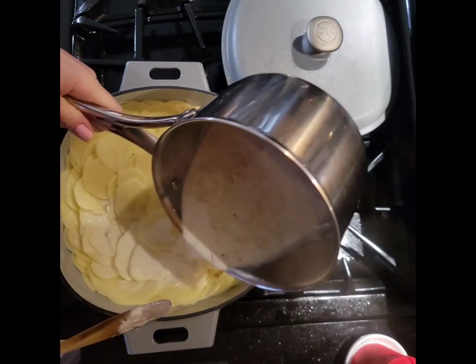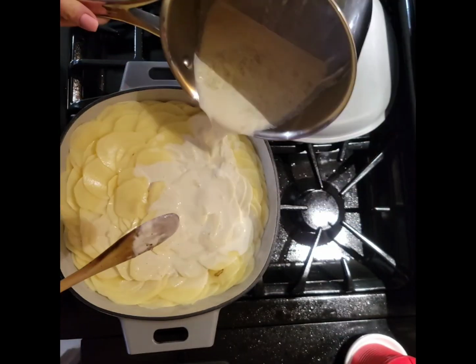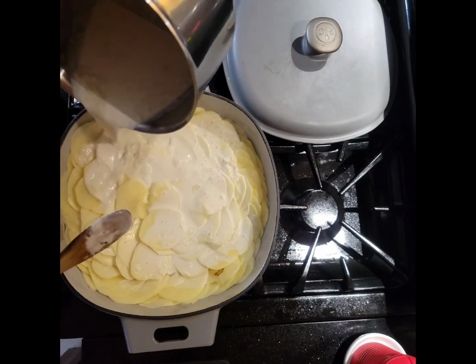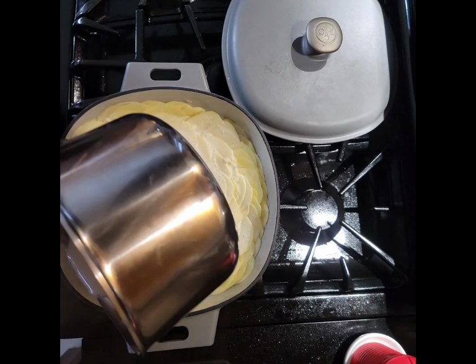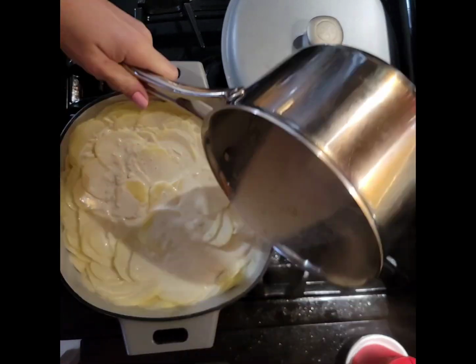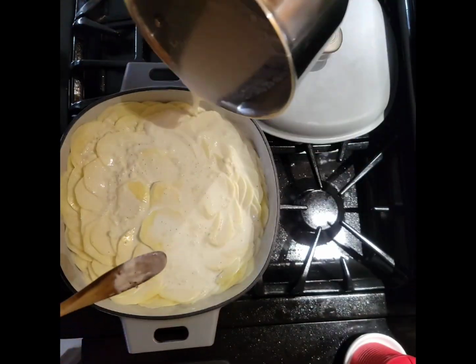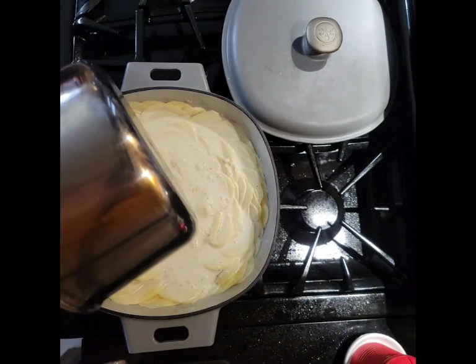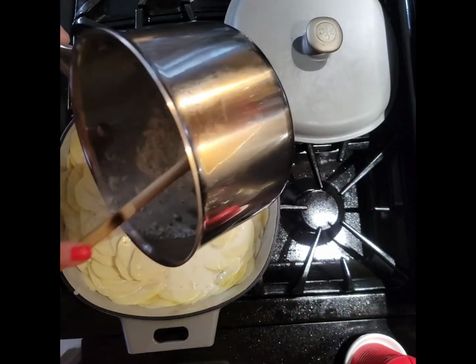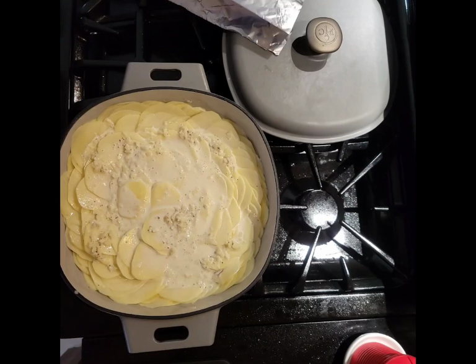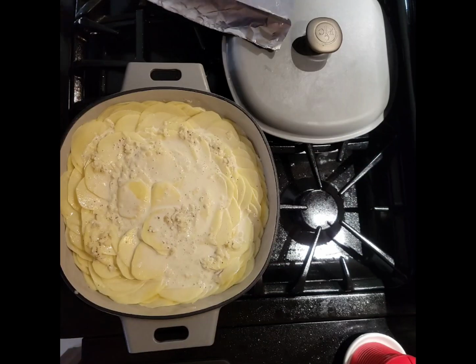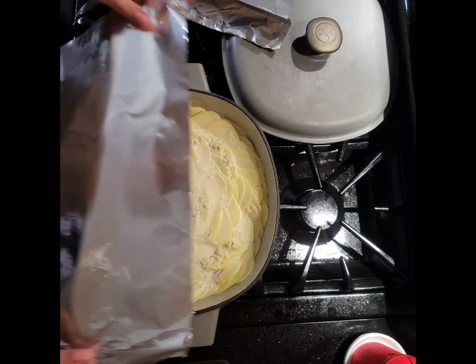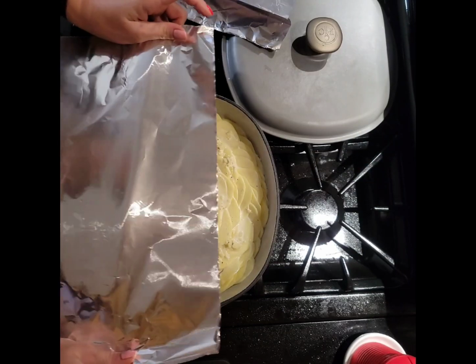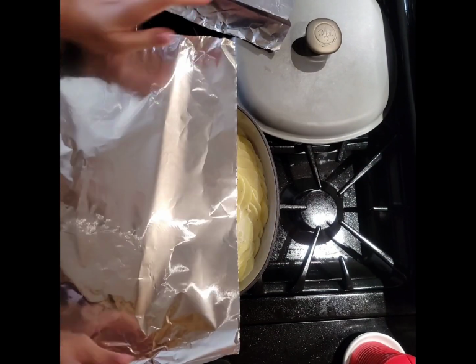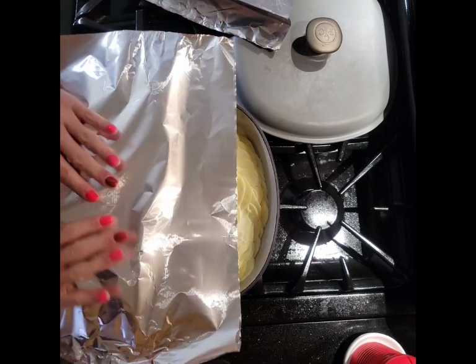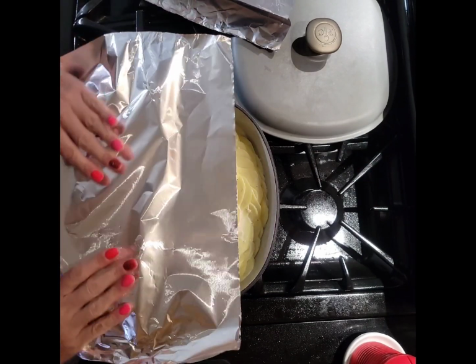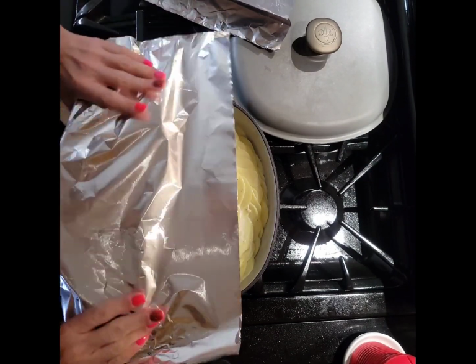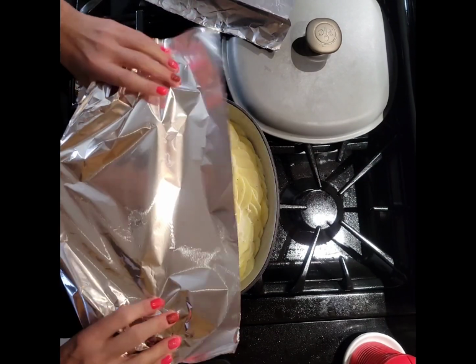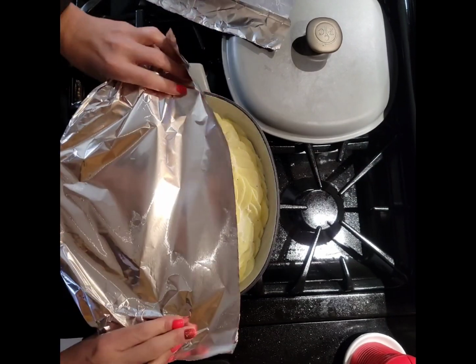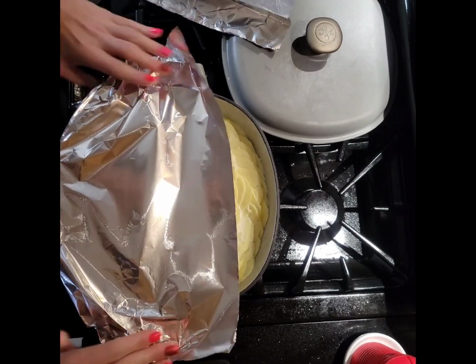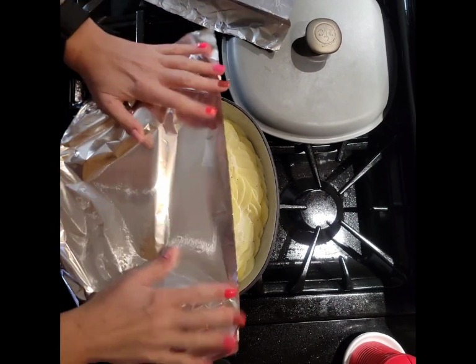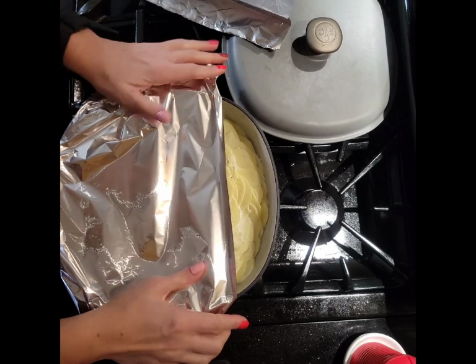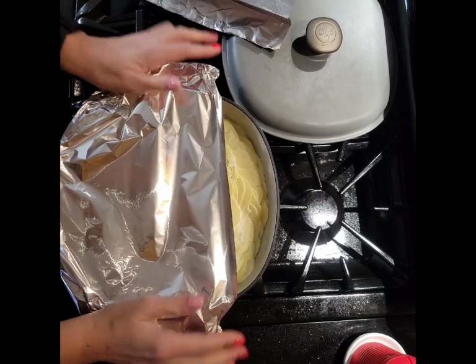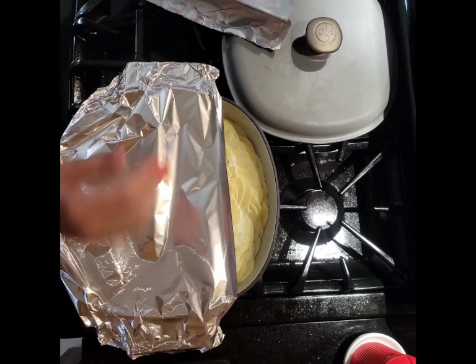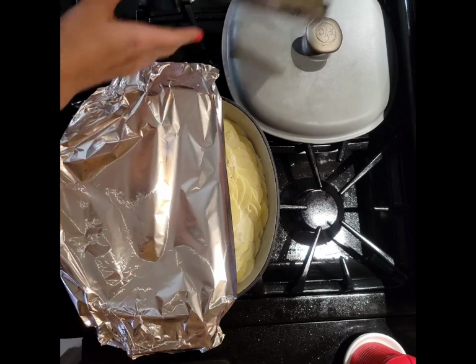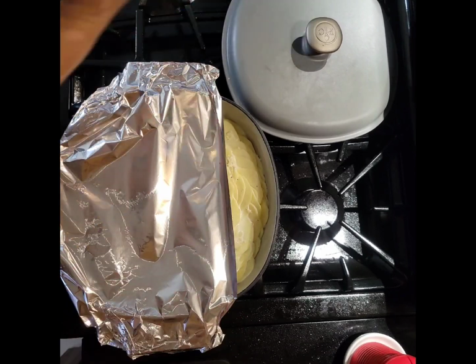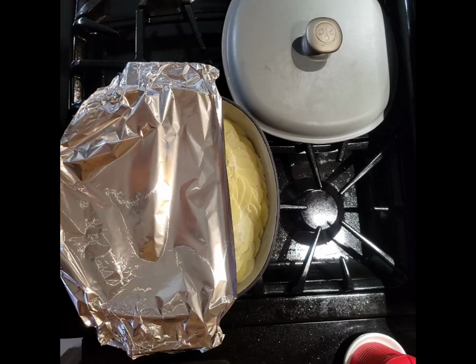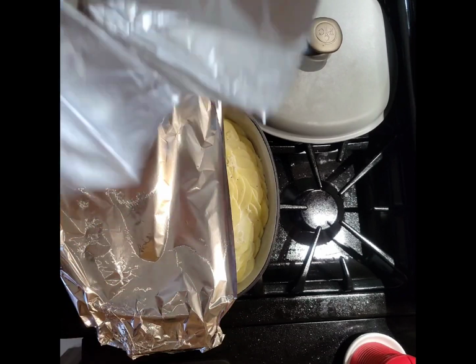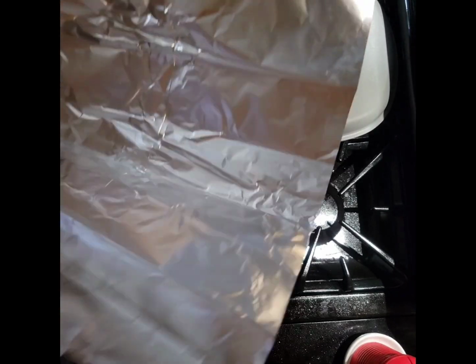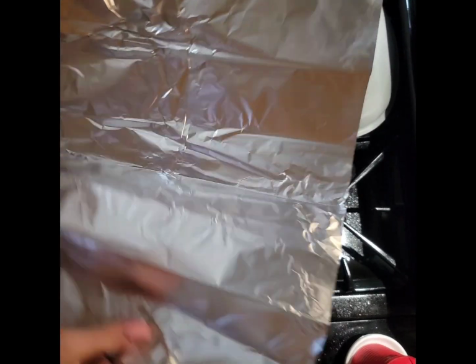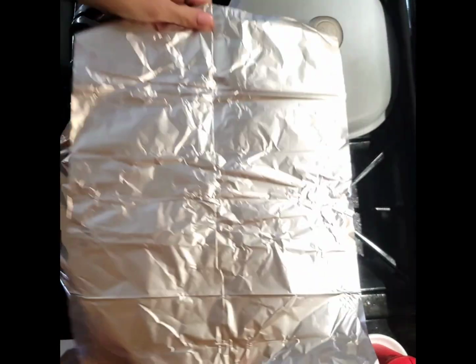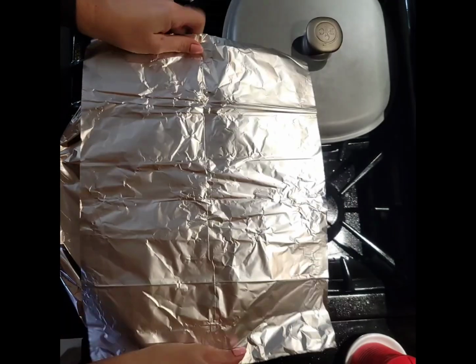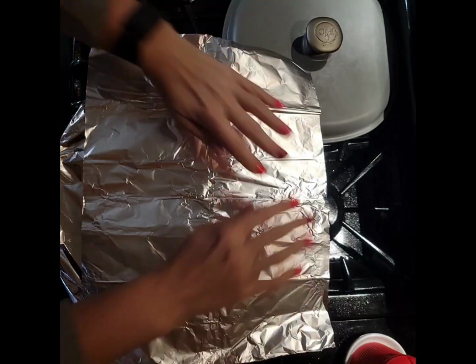Pour your cream on top and cover with heavy-duty foil. I also put the lid on mine. Bake at 325 for an hour and 10 to 15 minutes.